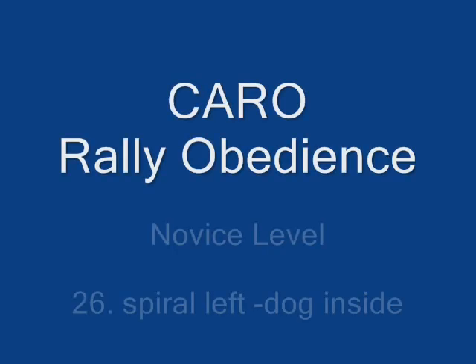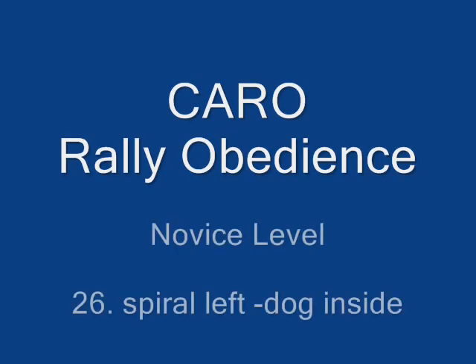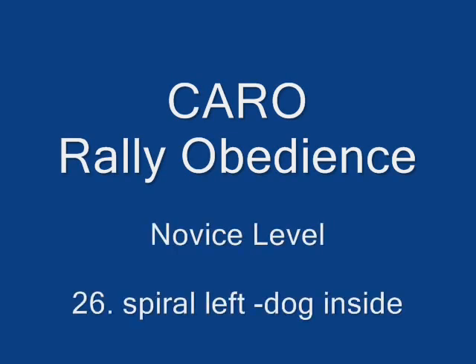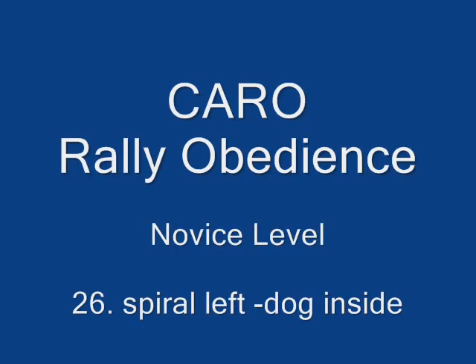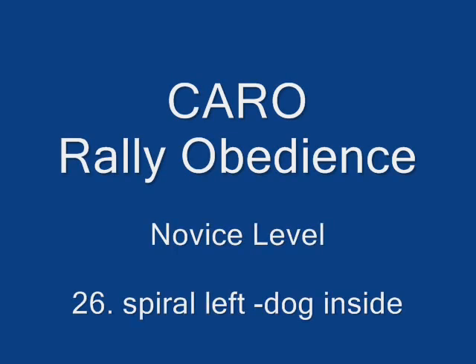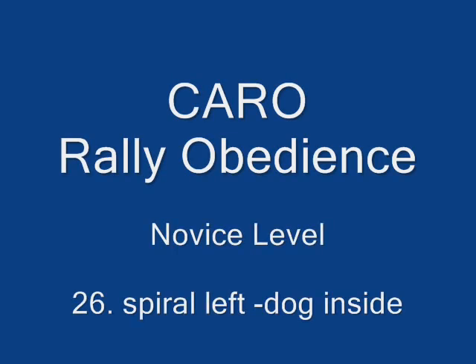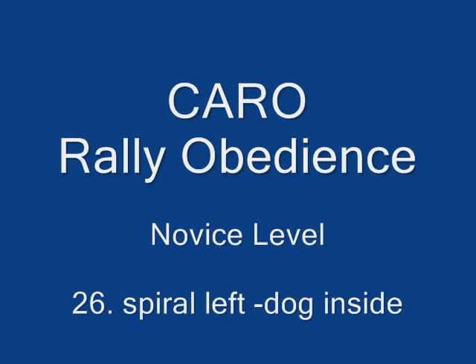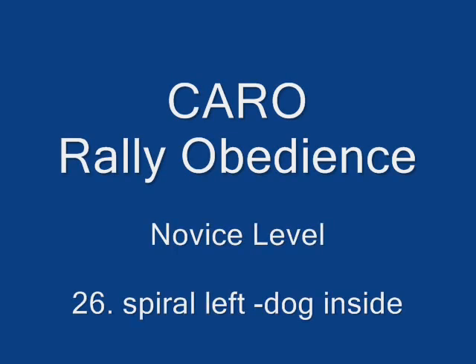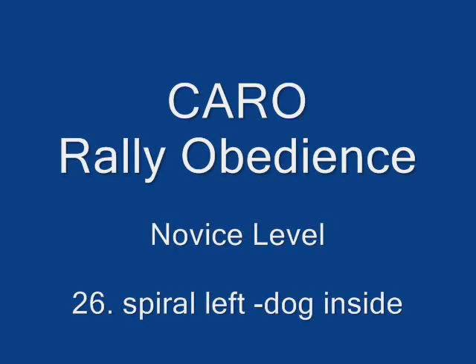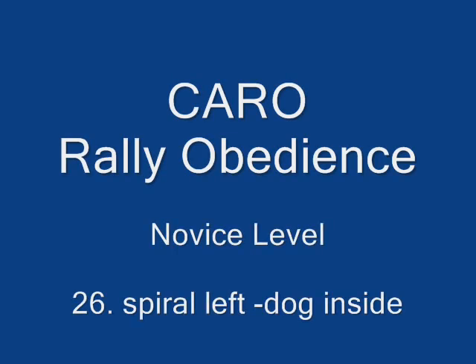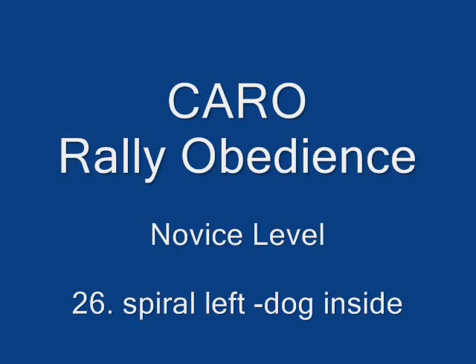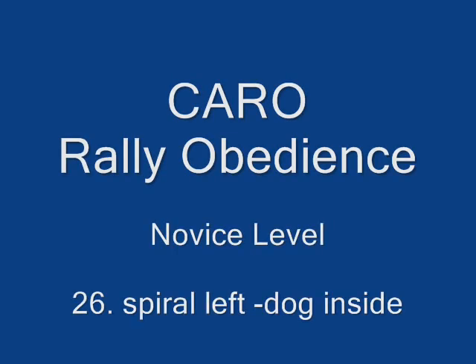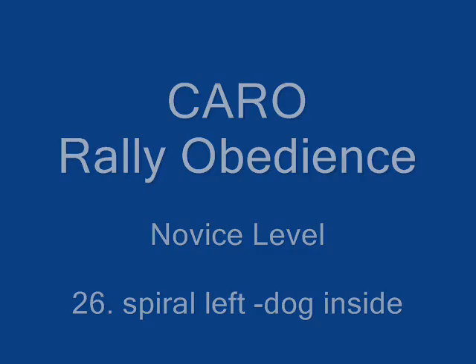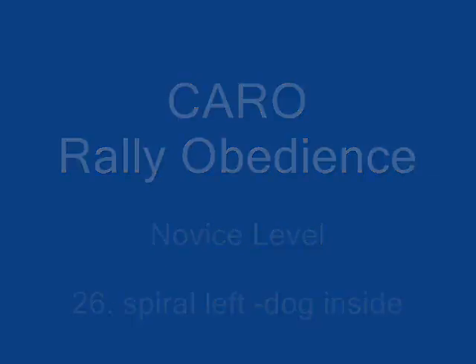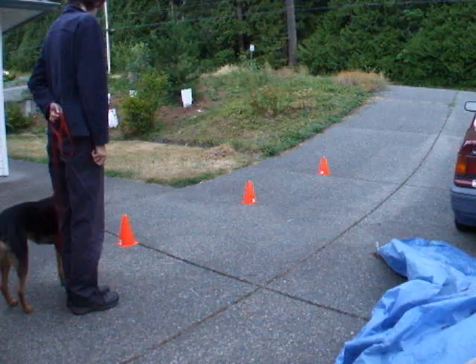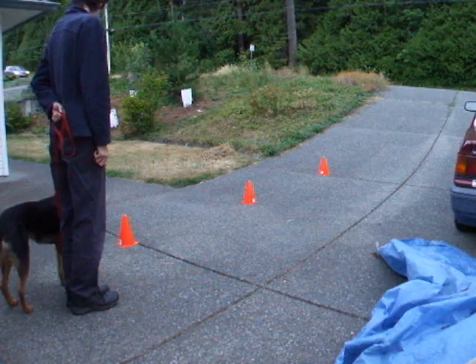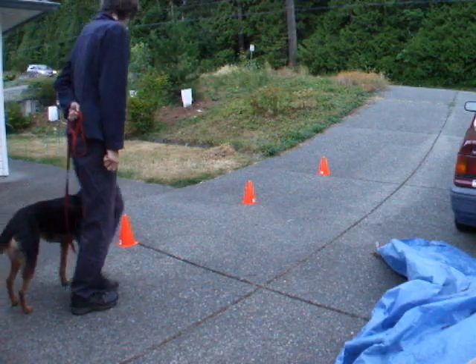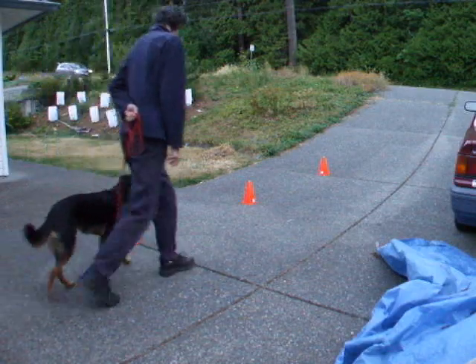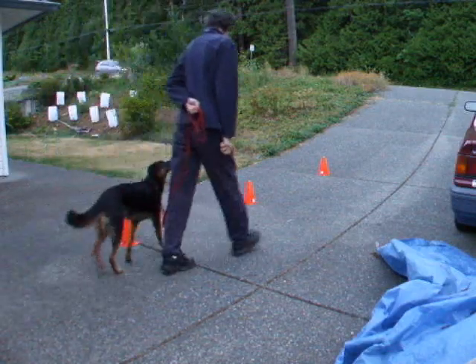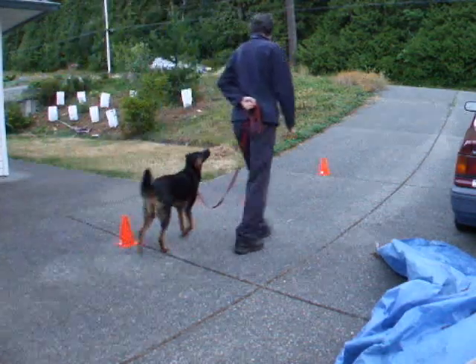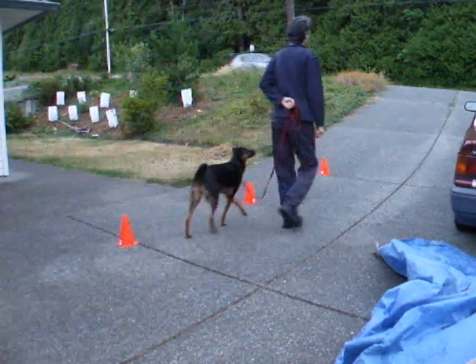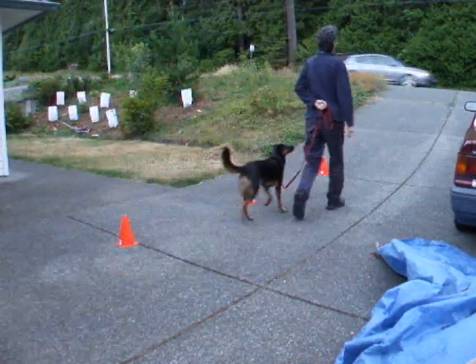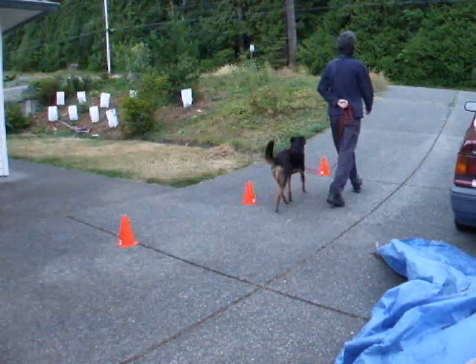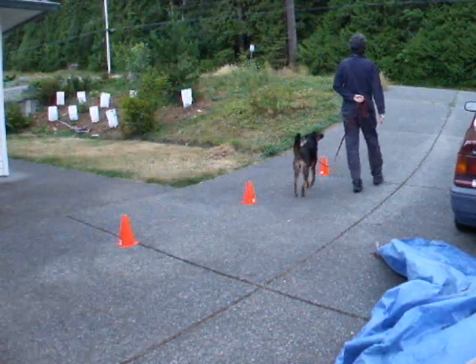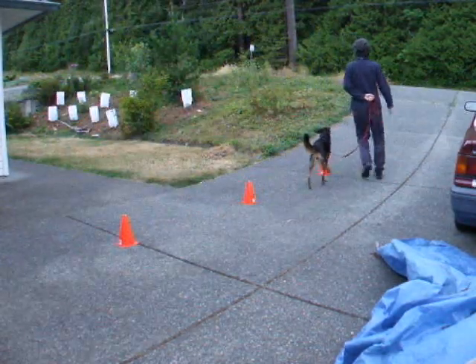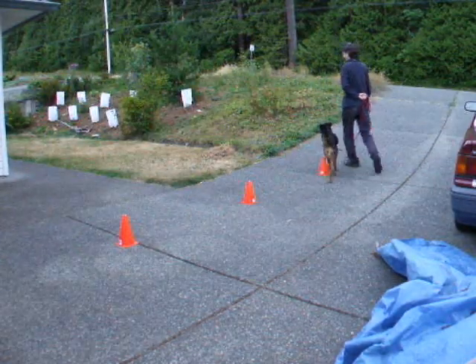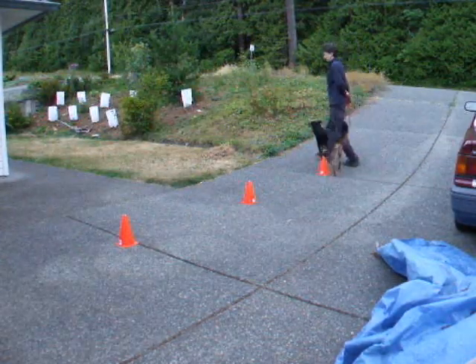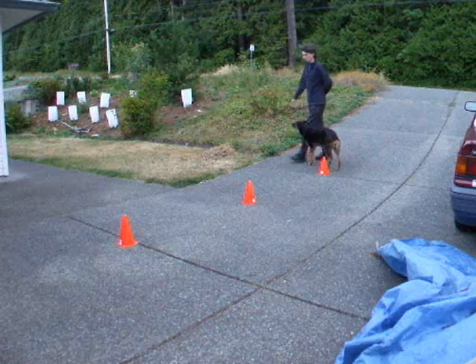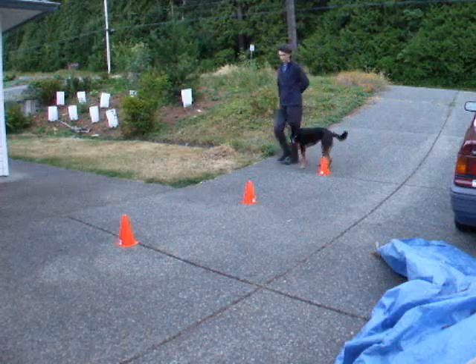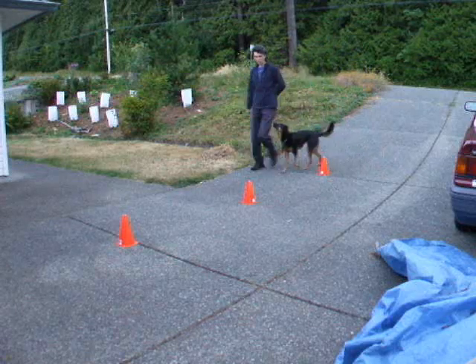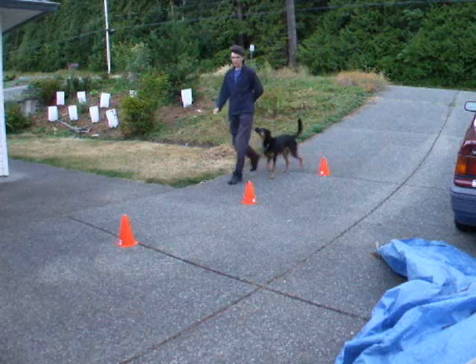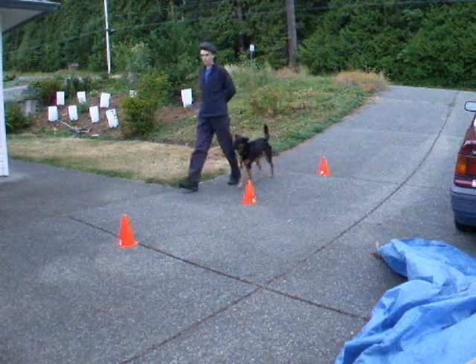Carol Raleigh Novice Level, spiral left, dog inside. This move is tougher than the spiral right as the dog must avoid the cones while doing a tight turn near them and making eye contact.